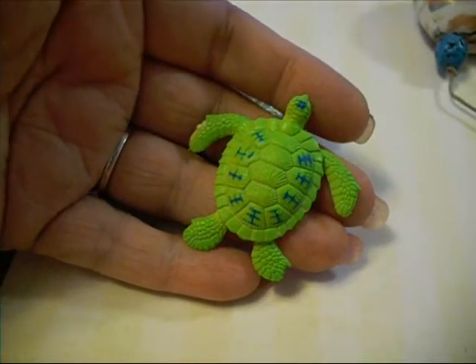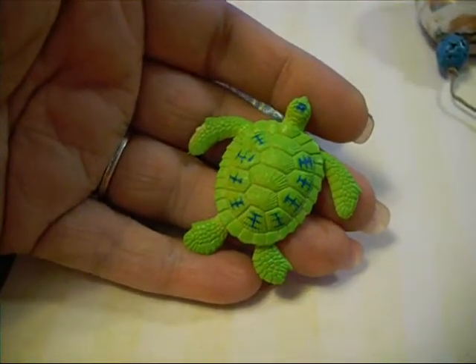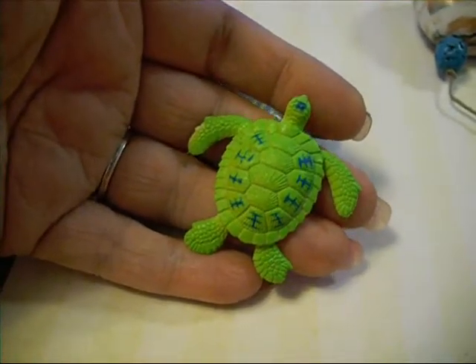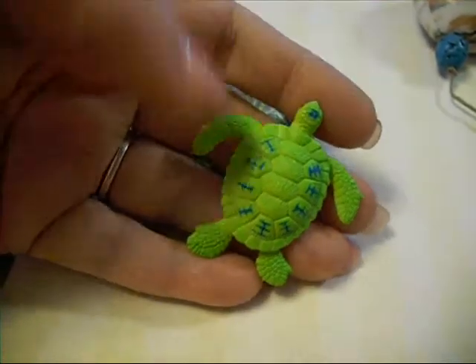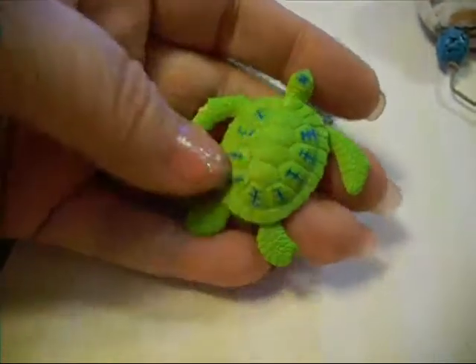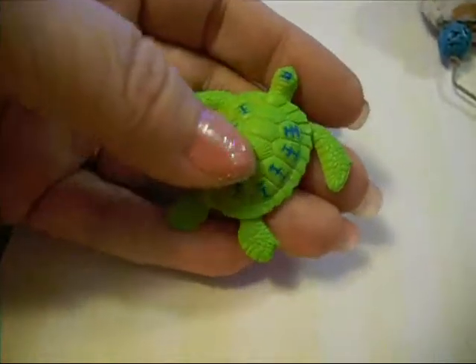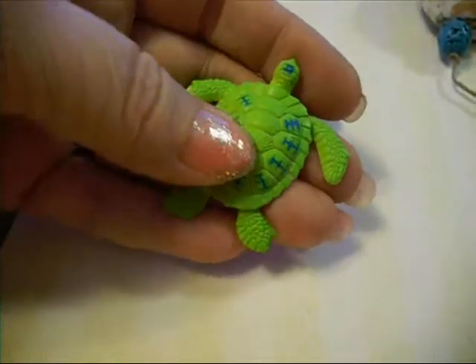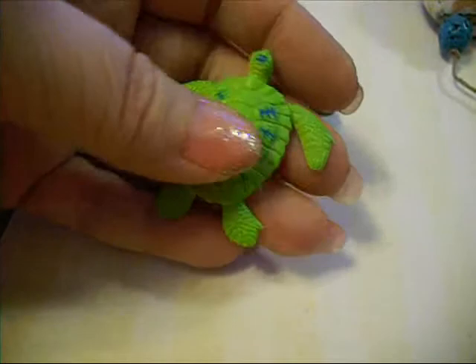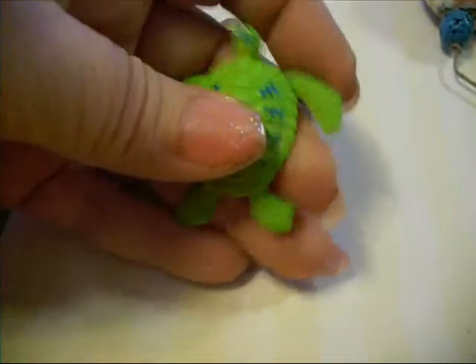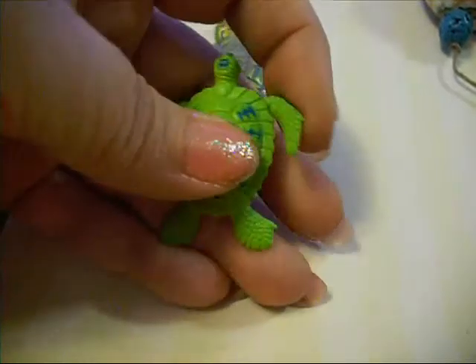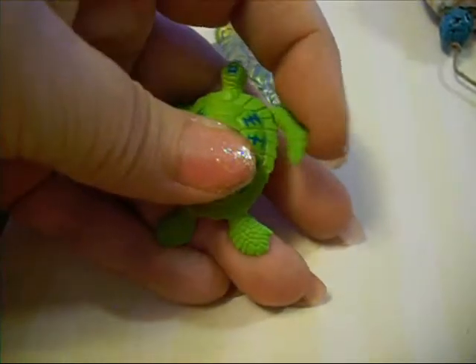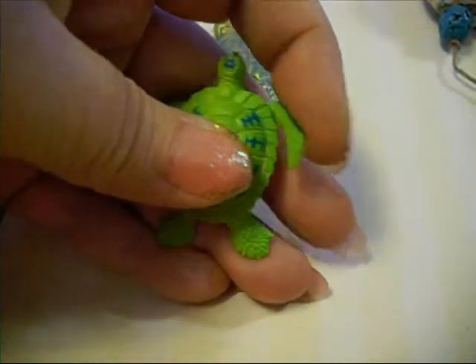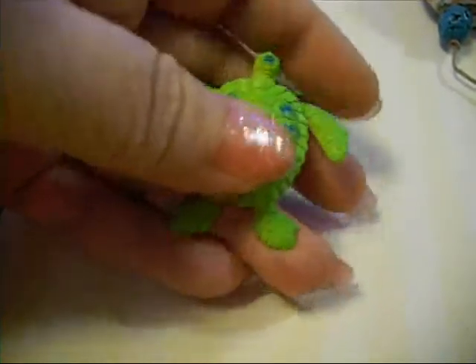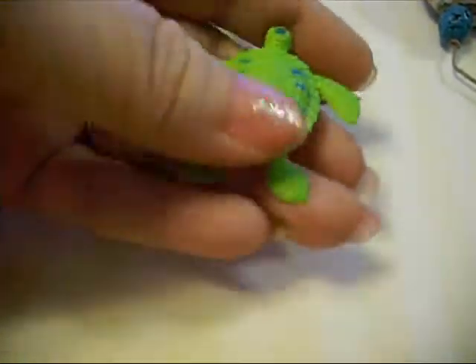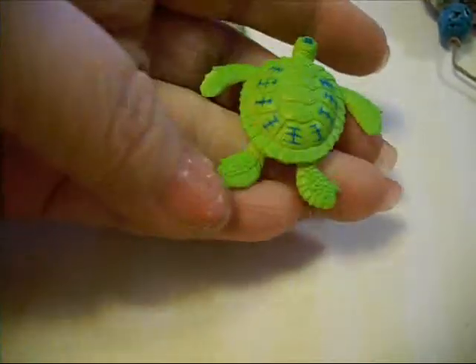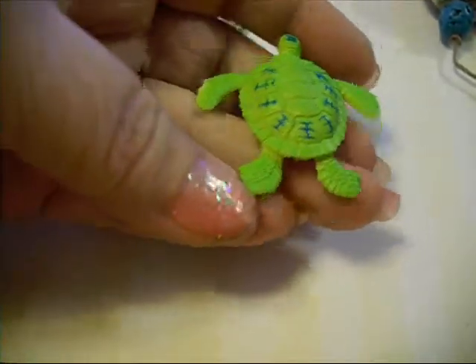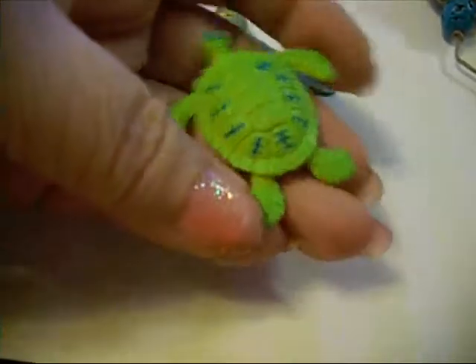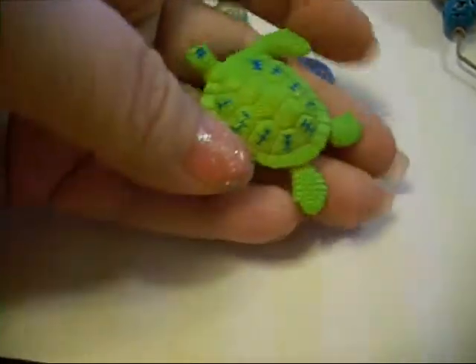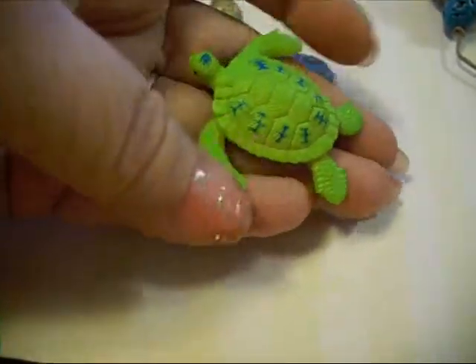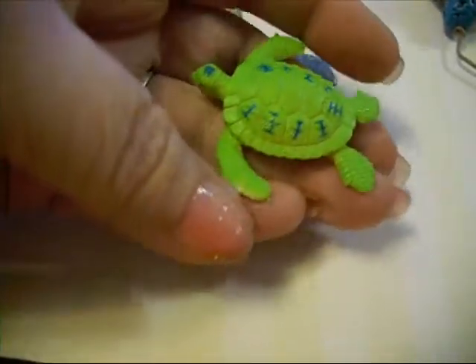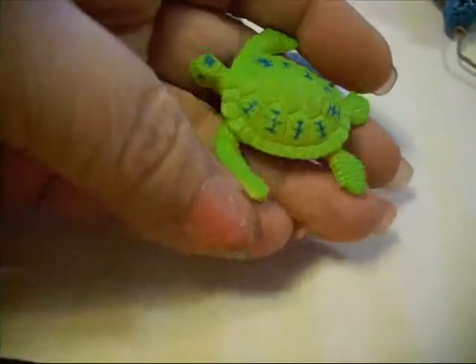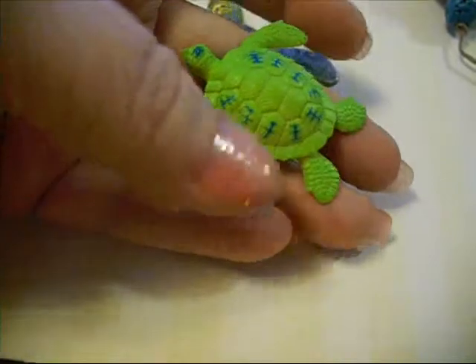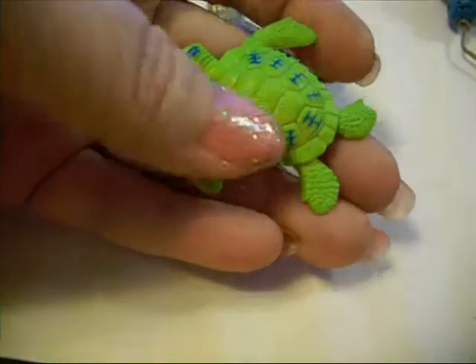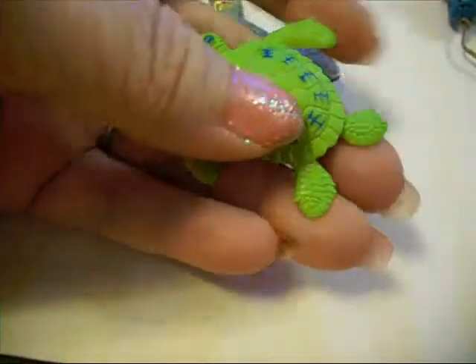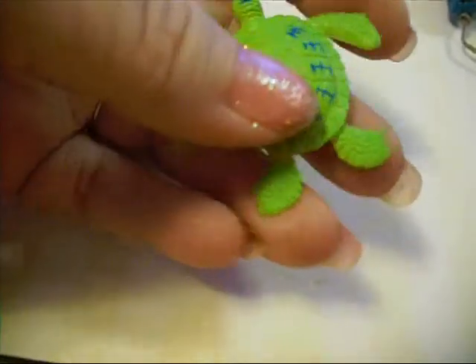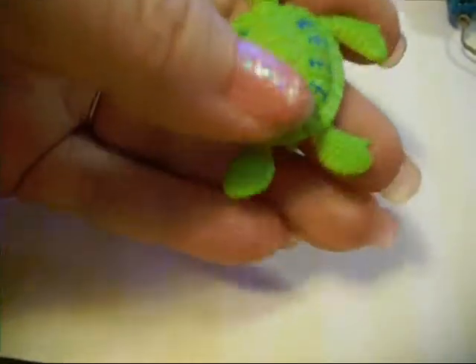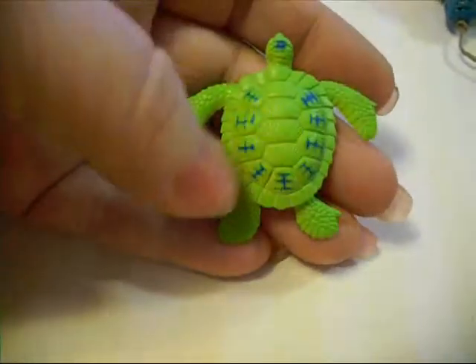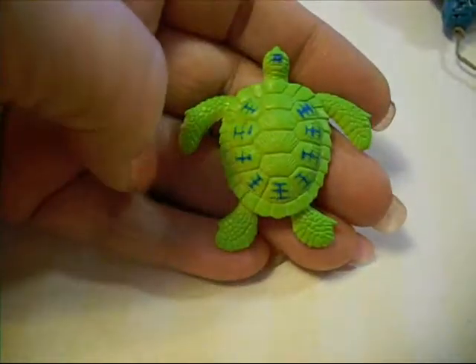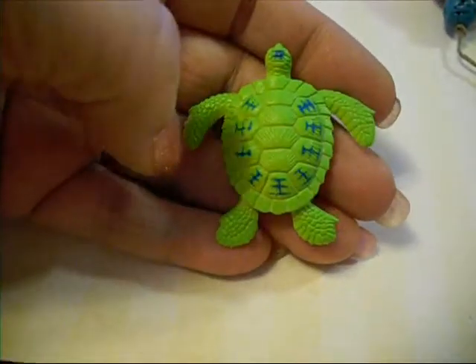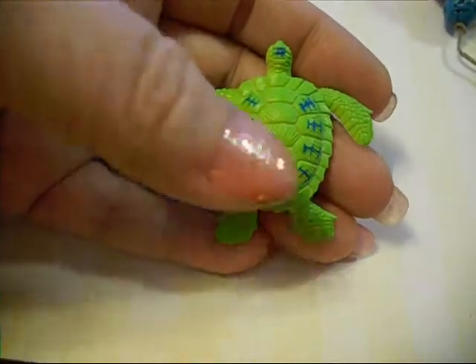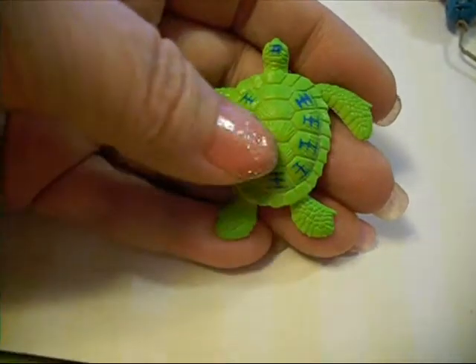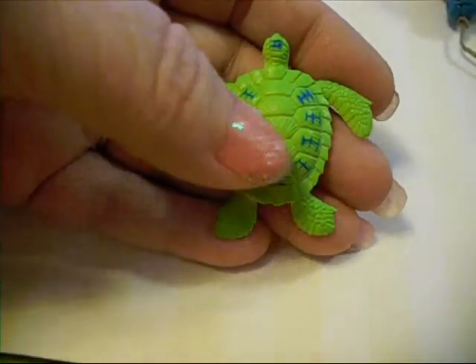Okay everybody, it's Len from Lenscrafts. This is a little toy turtle that came out of my grandson's toy box. Somebody had asked me a while back about doing a turtle.